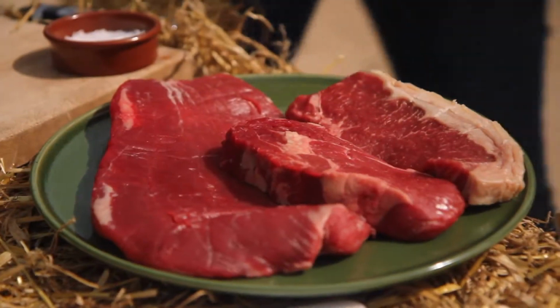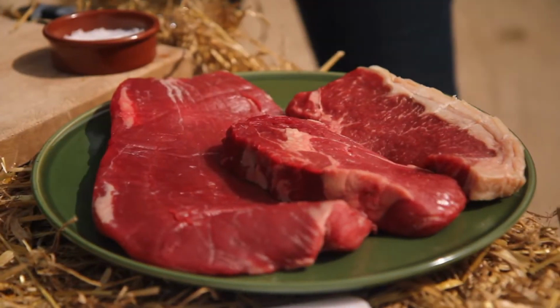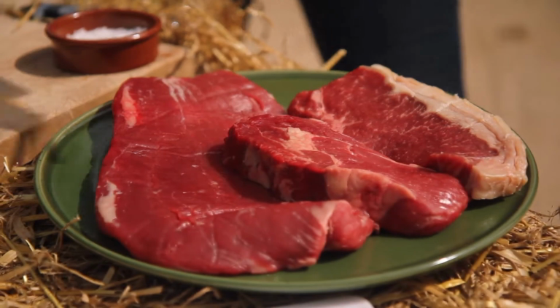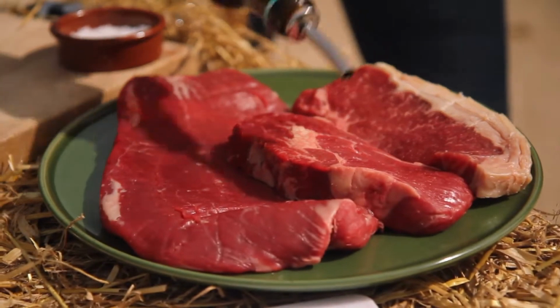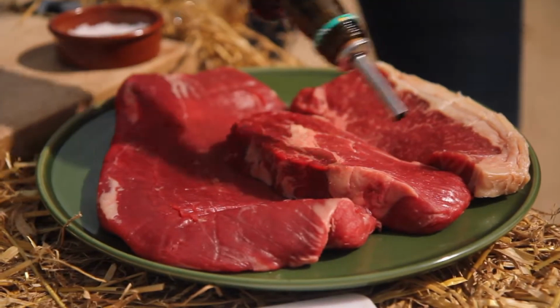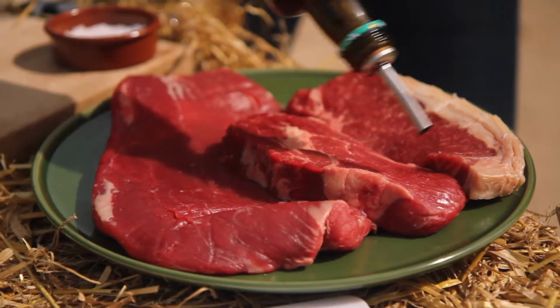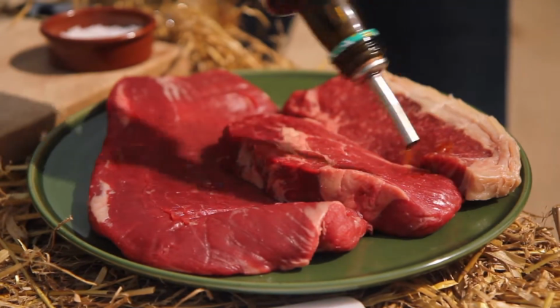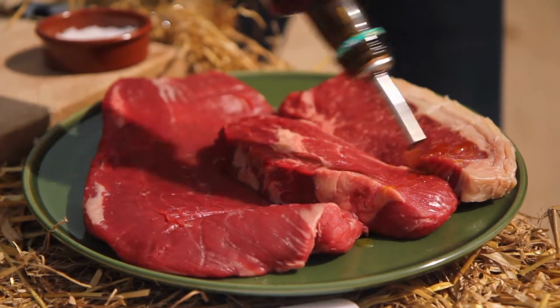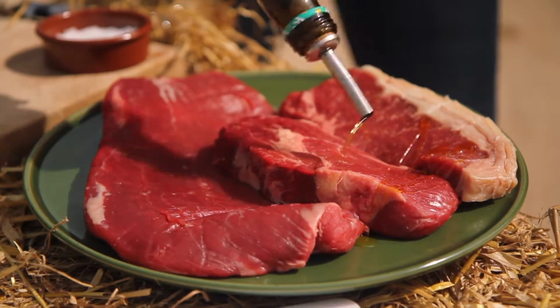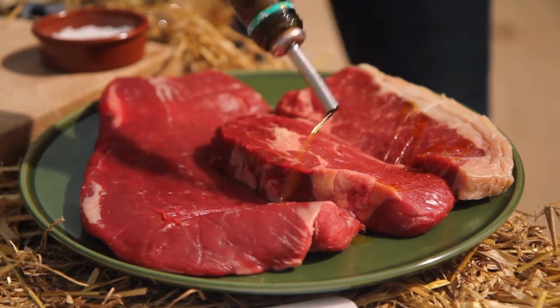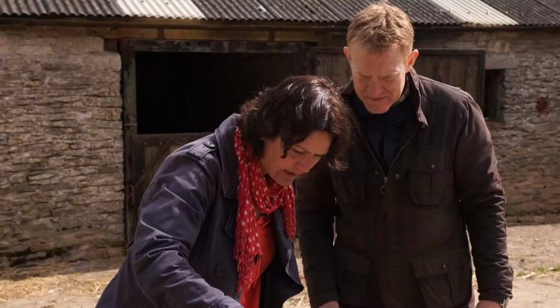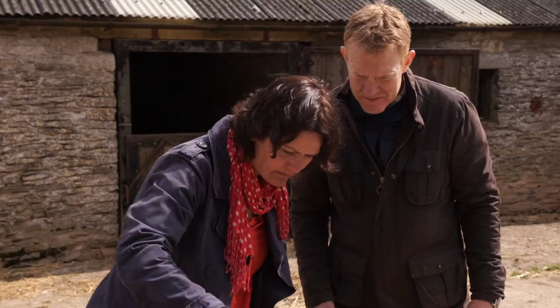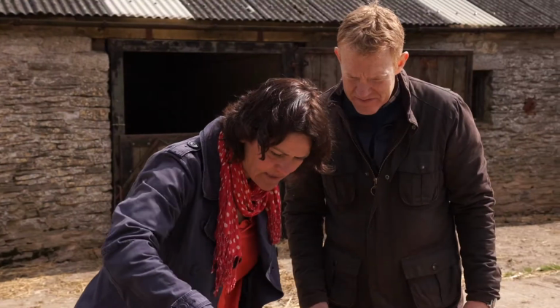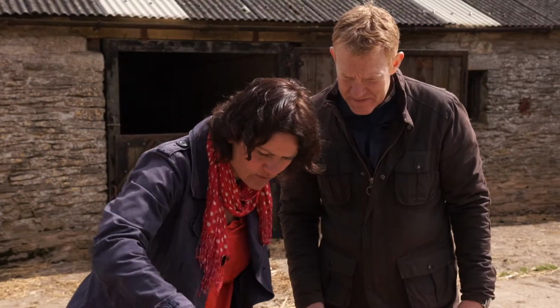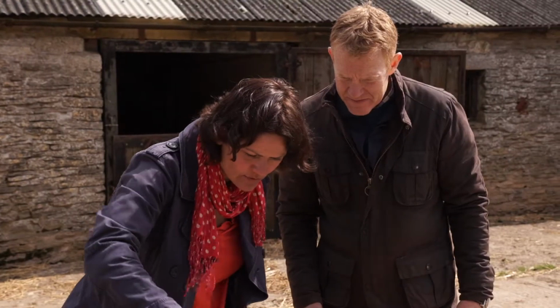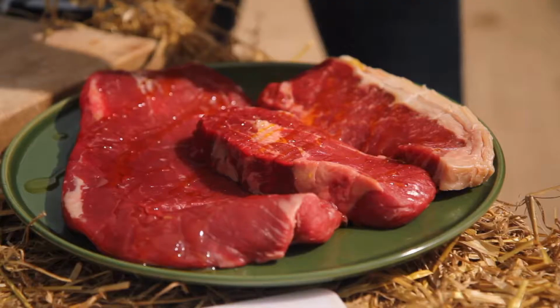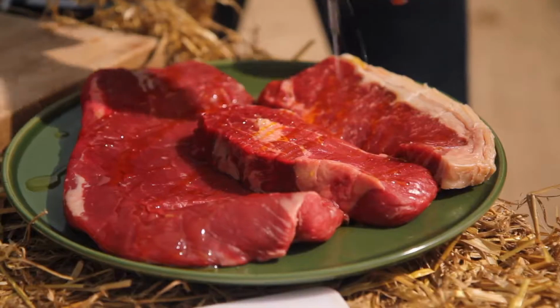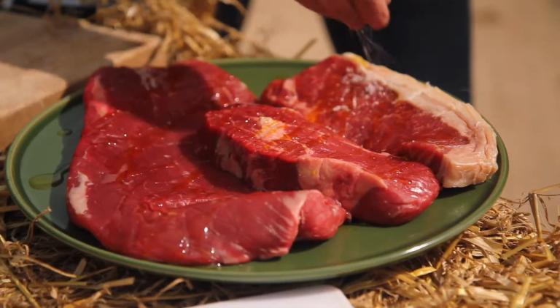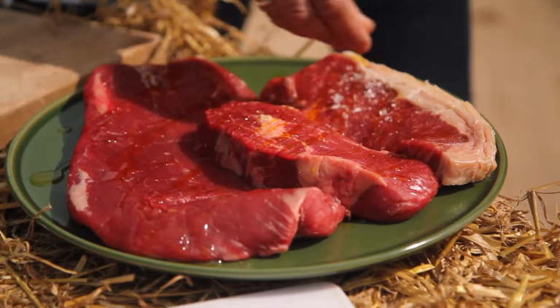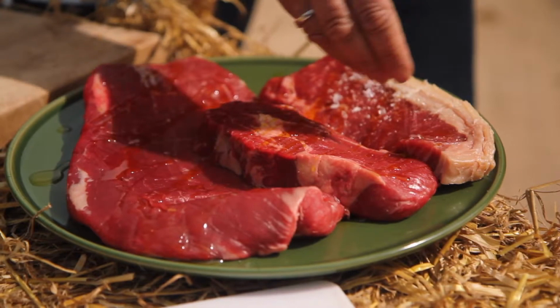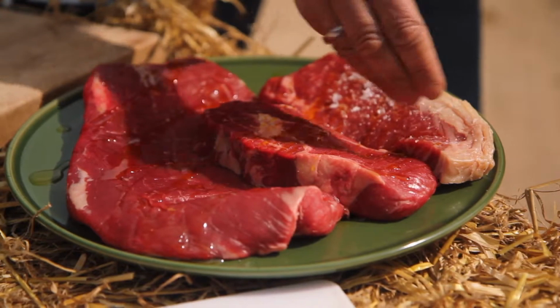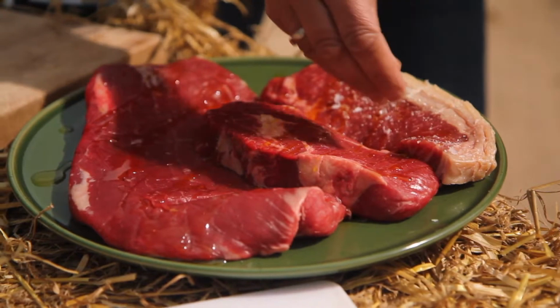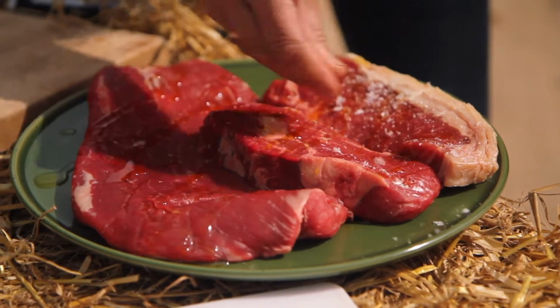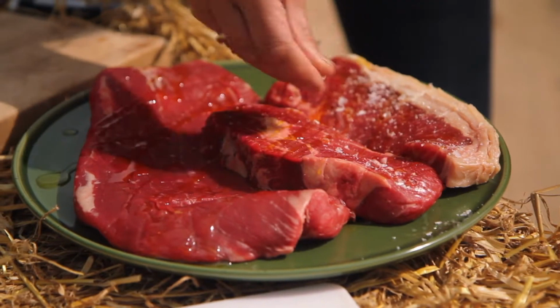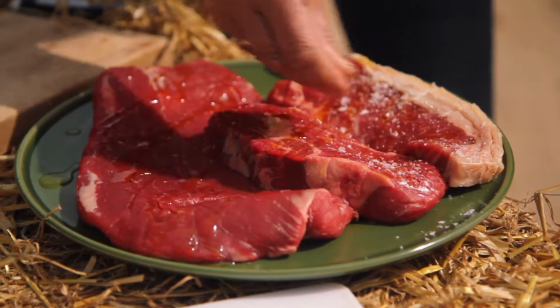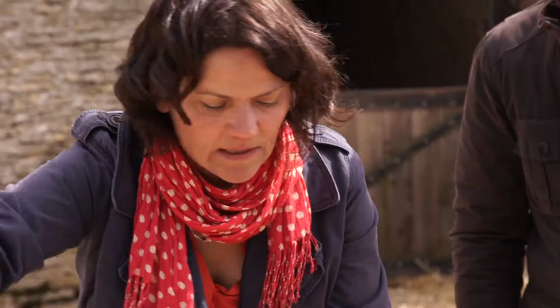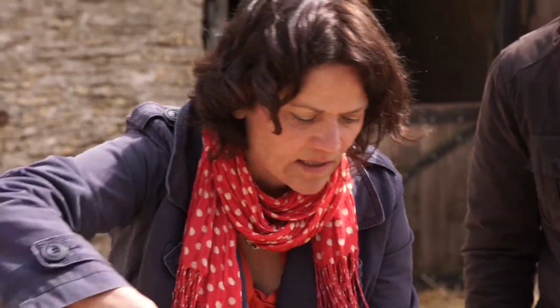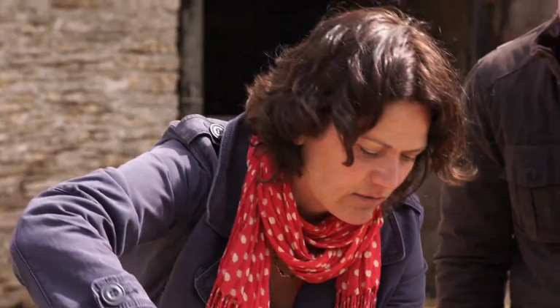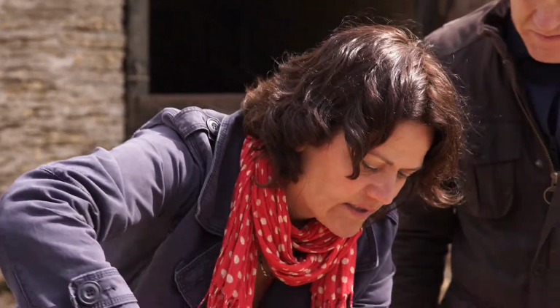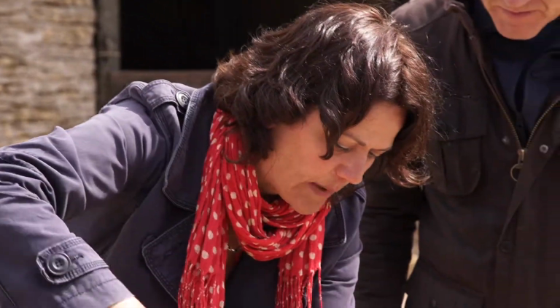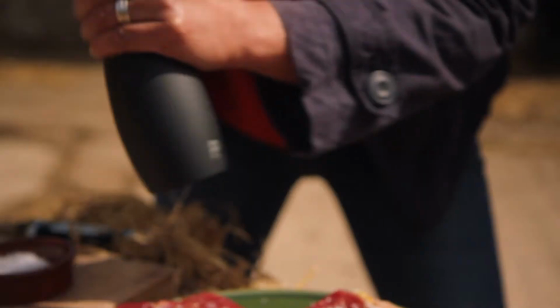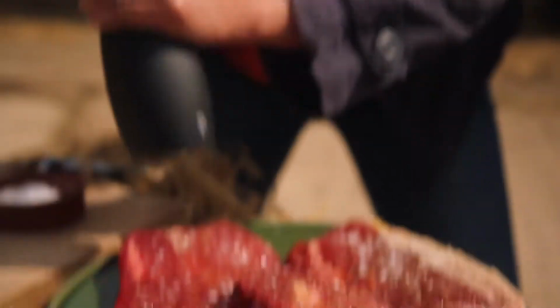We just need to season it really simply — so a little bit of rapeseed oil. You want to be quite generous with the salt here, and a nice grind of black pepper.